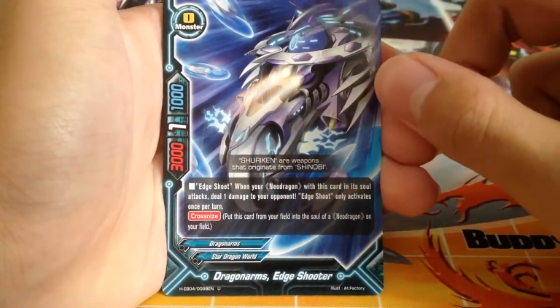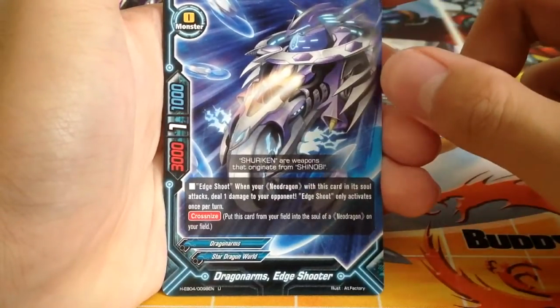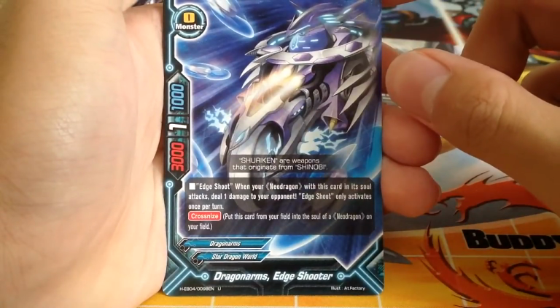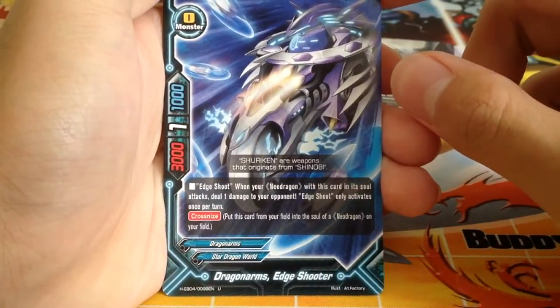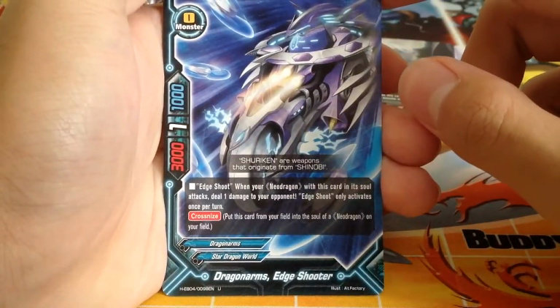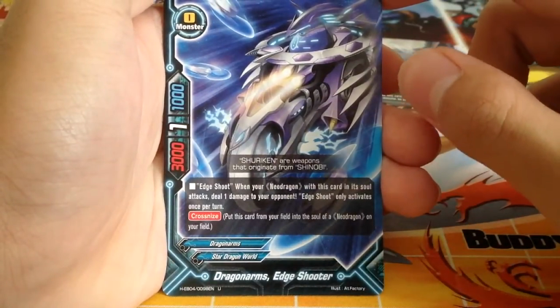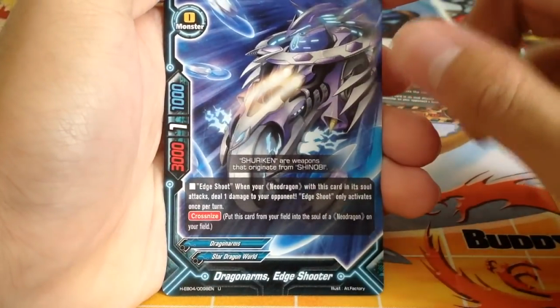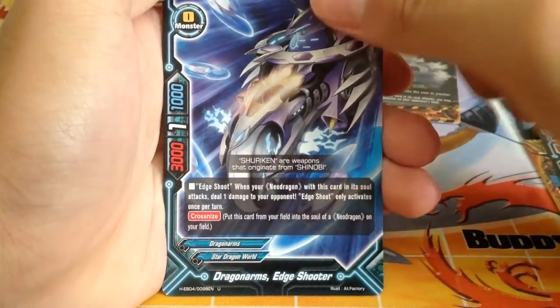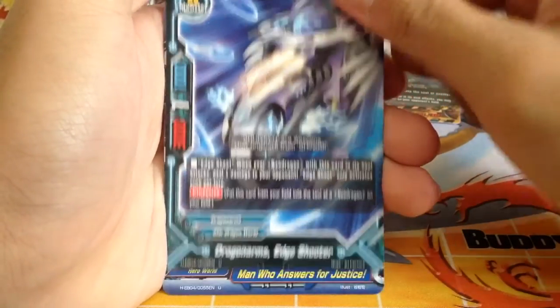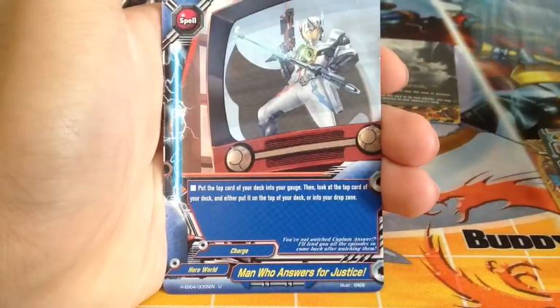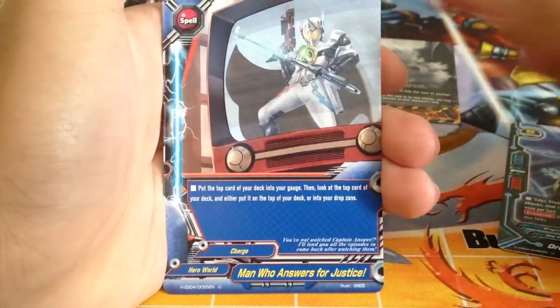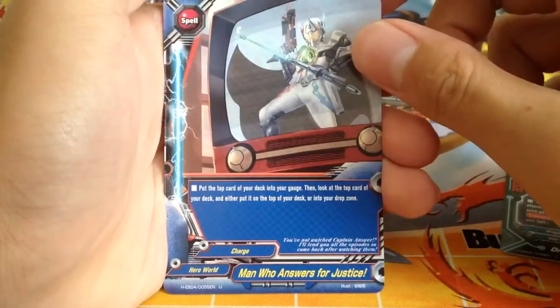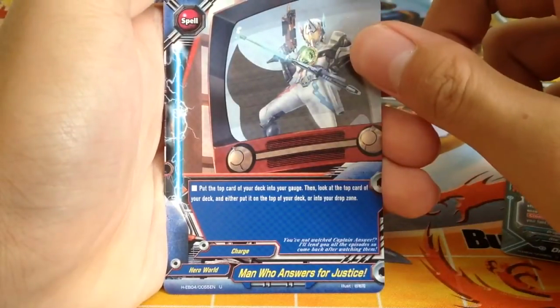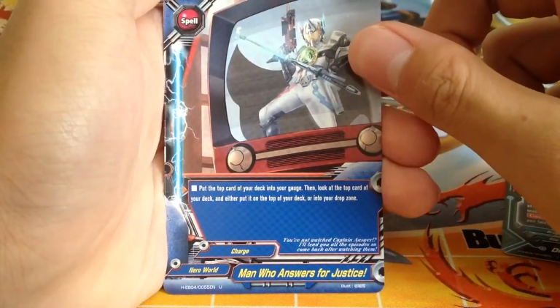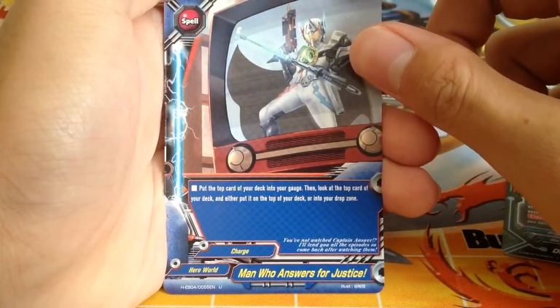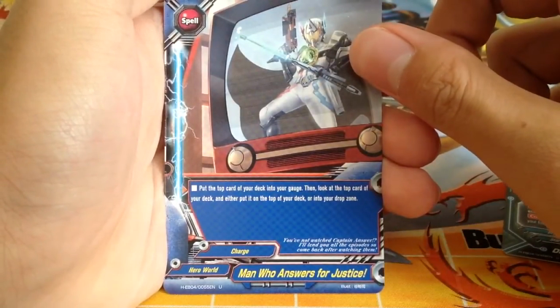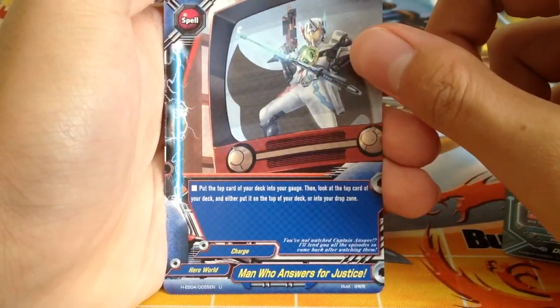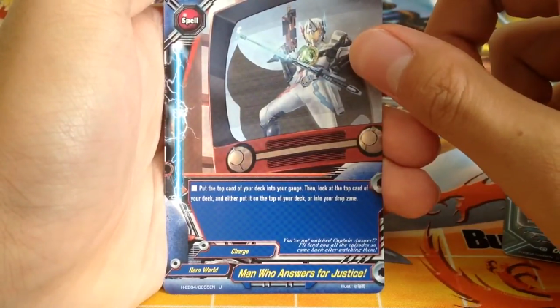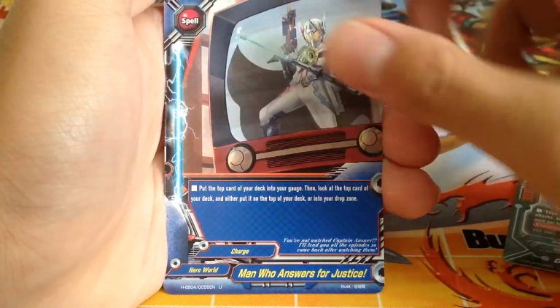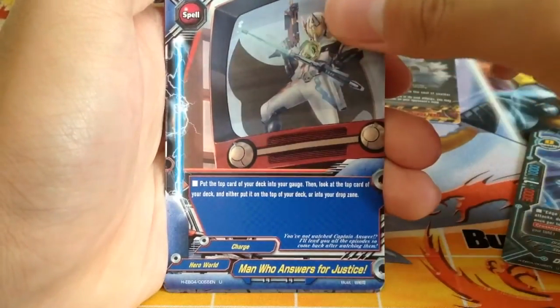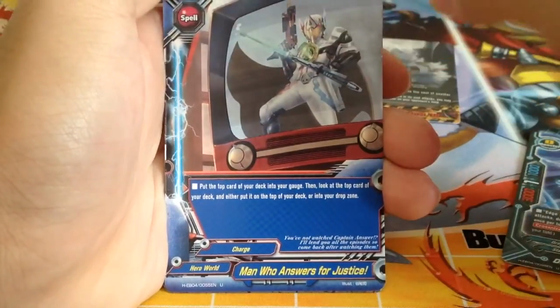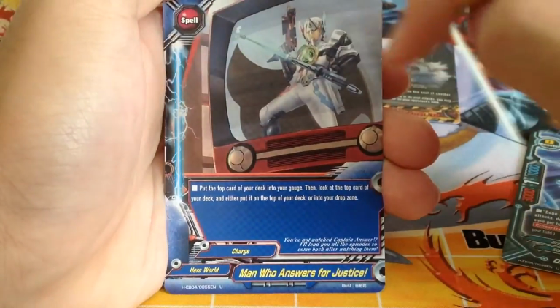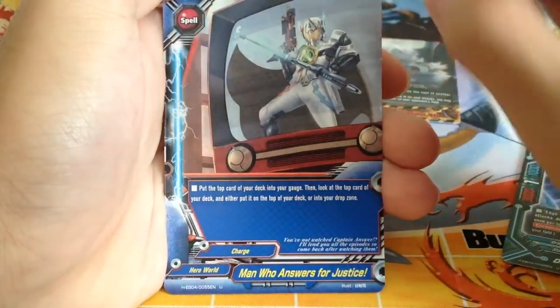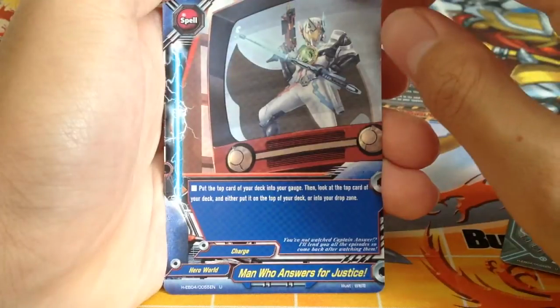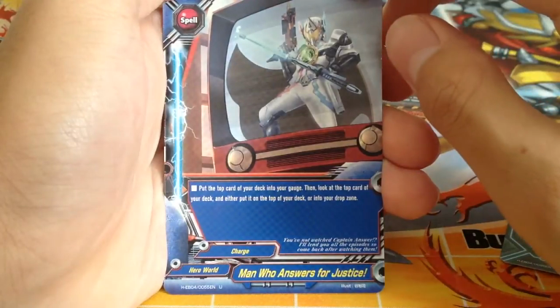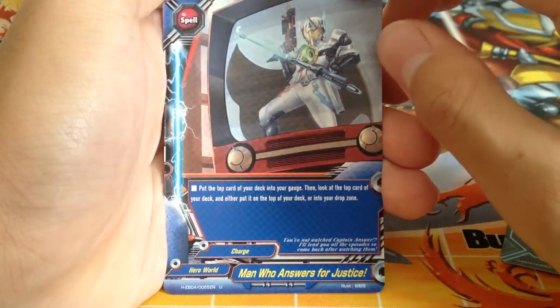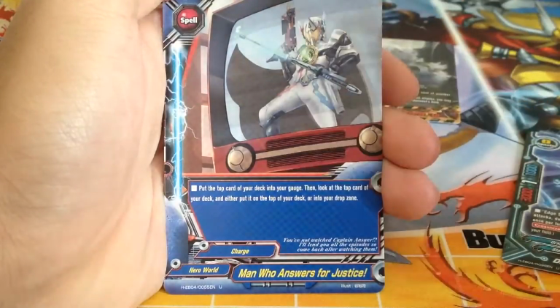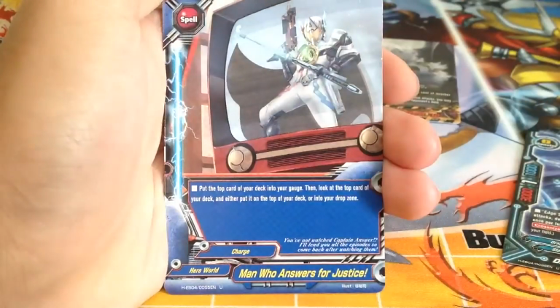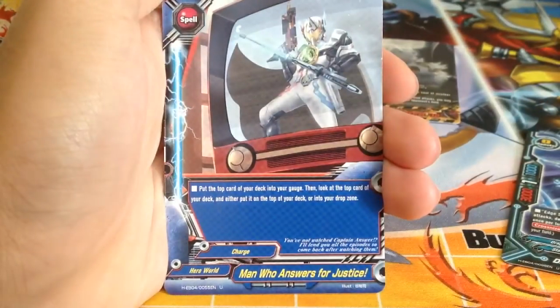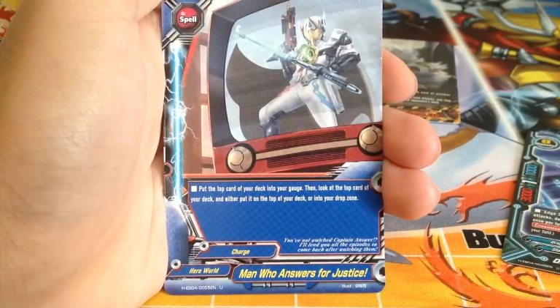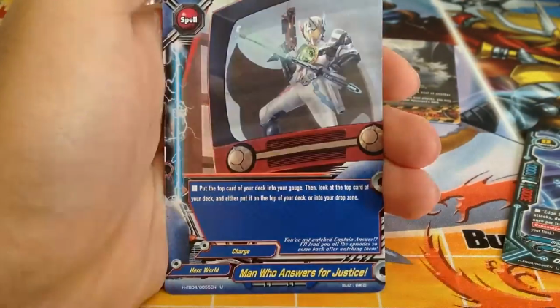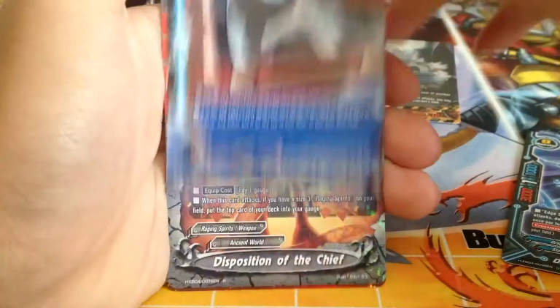Size 0 Dragon Arms — D1 damage to your opponent. Man Who Answers for Justice — Captain Answer support, you get to look at the top card of your deck during the attack. Pretty good.